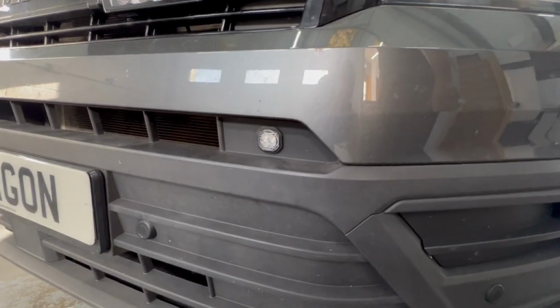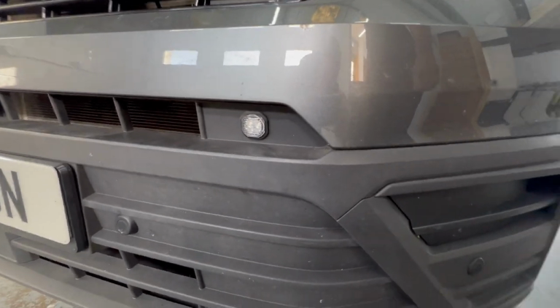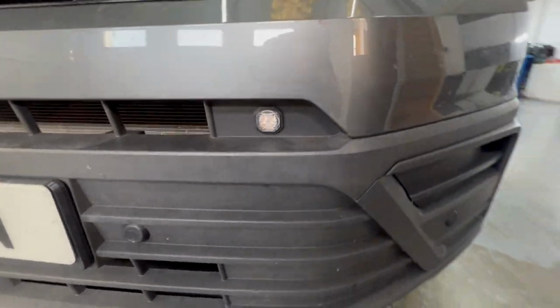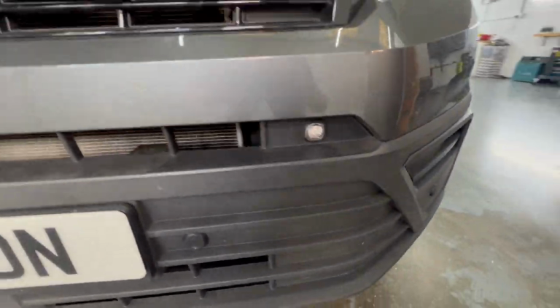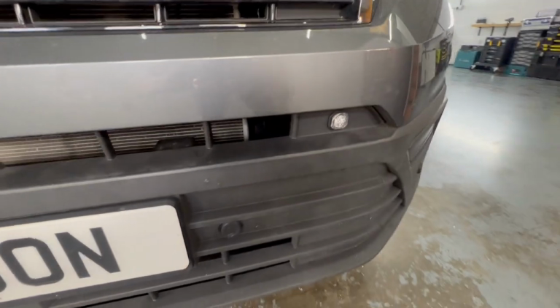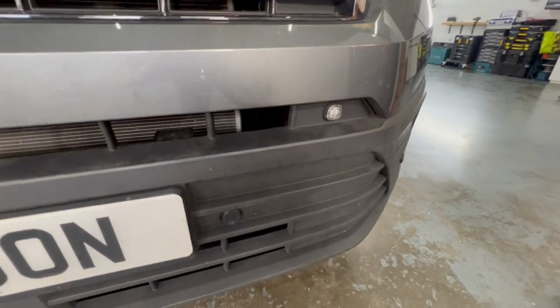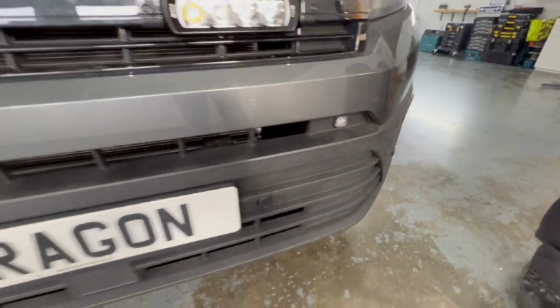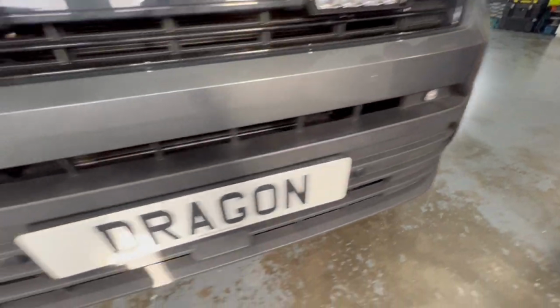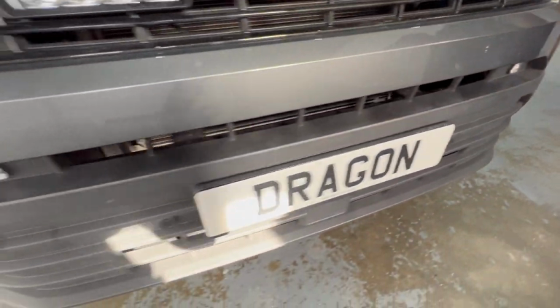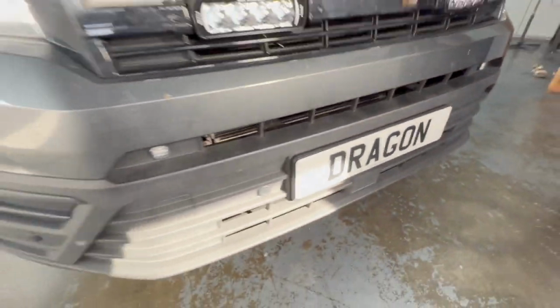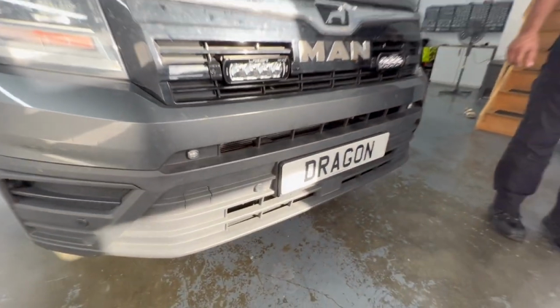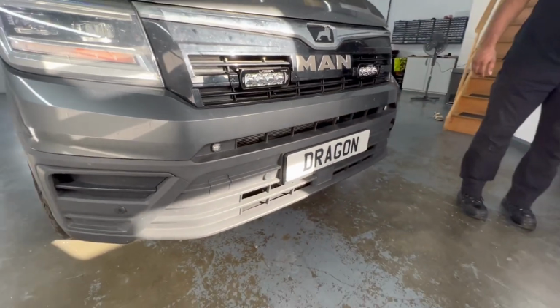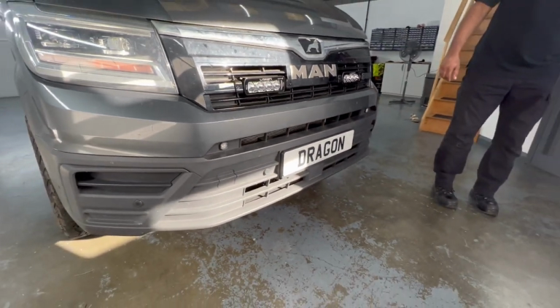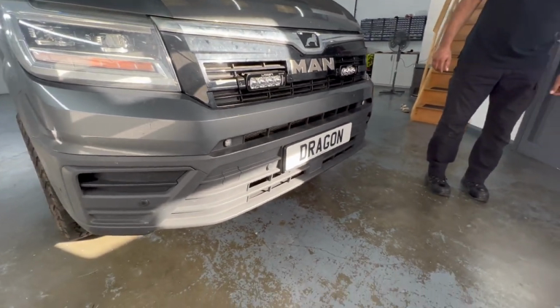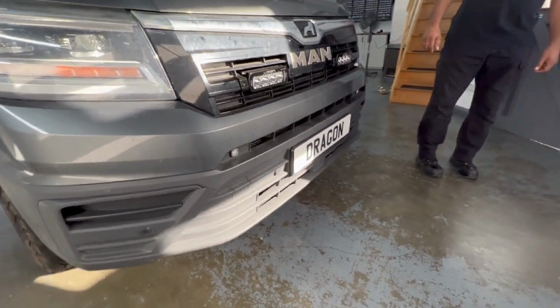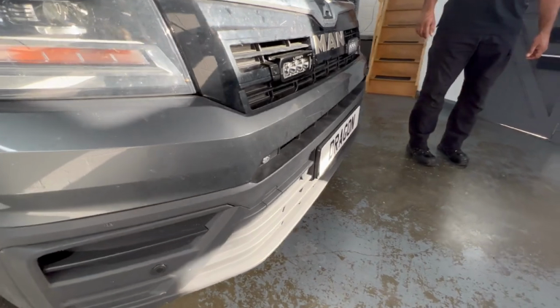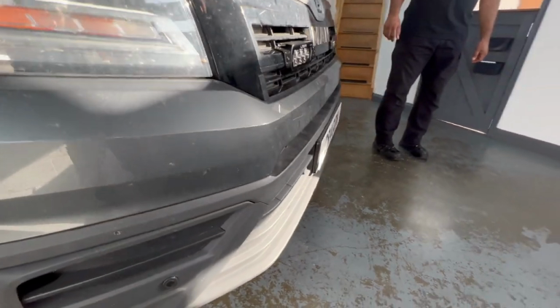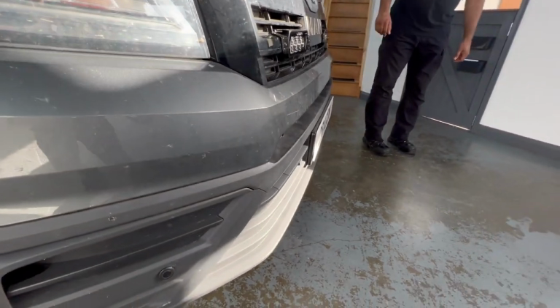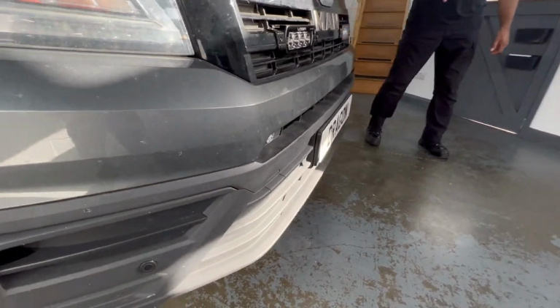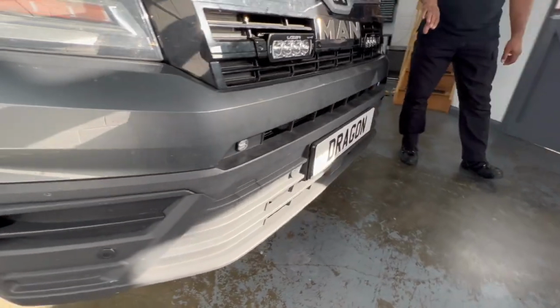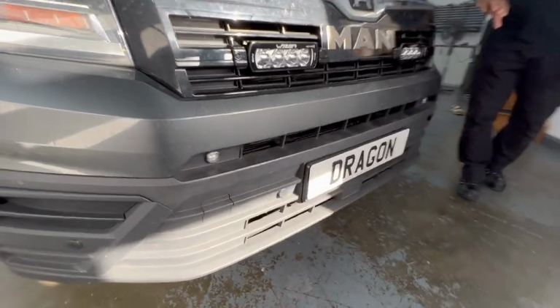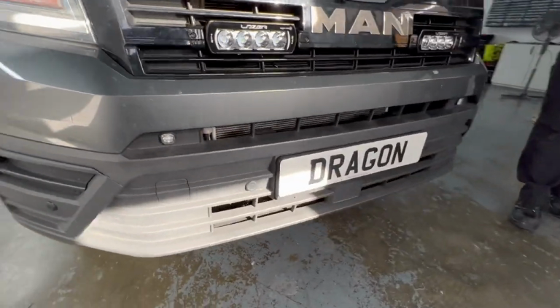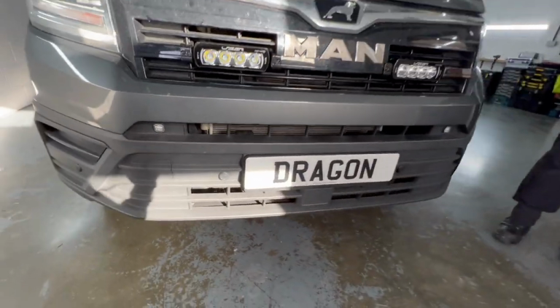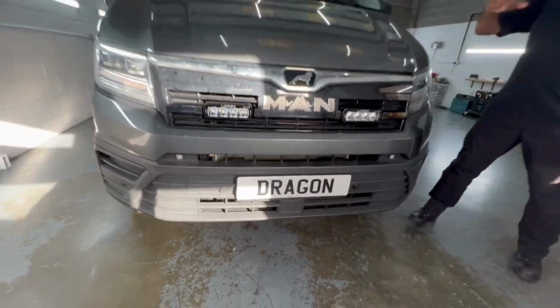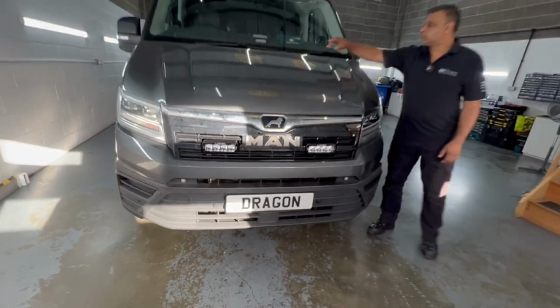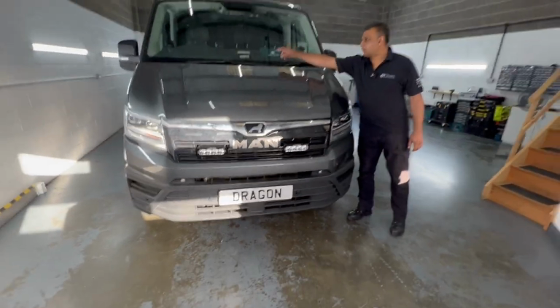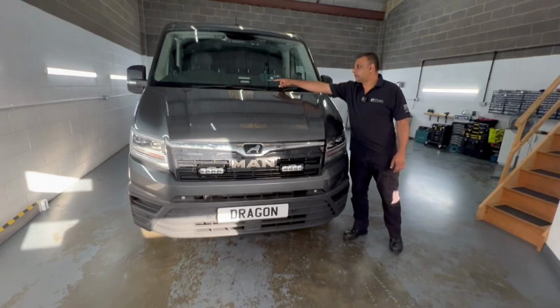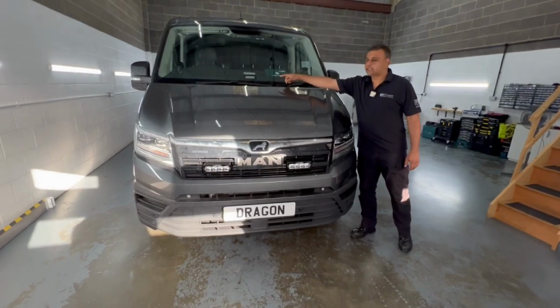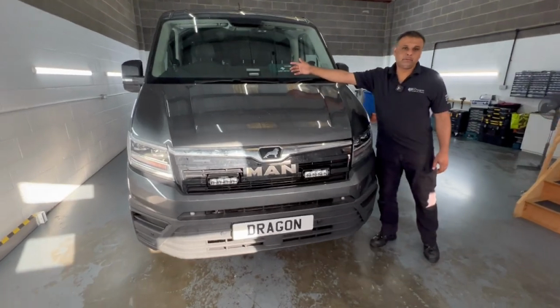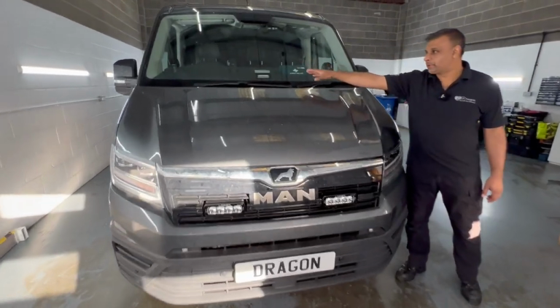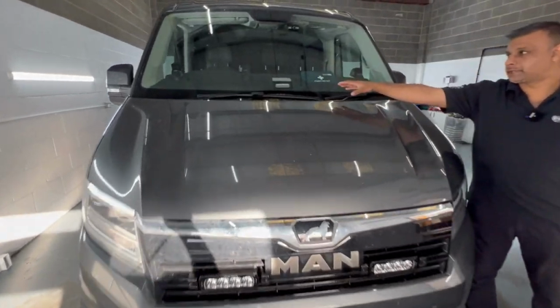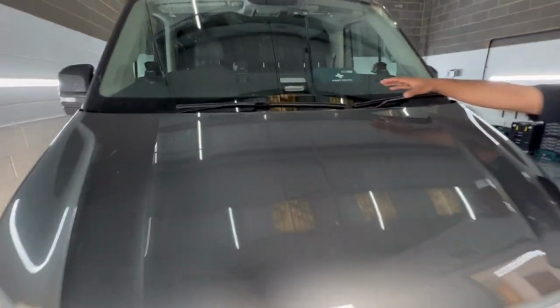What they are, they're called hideaway beacons. As you can see, they're just flush mounted and don't stick out. We've also done a windscreen one, which is a little bit more visible, but that's what the customer wanted.